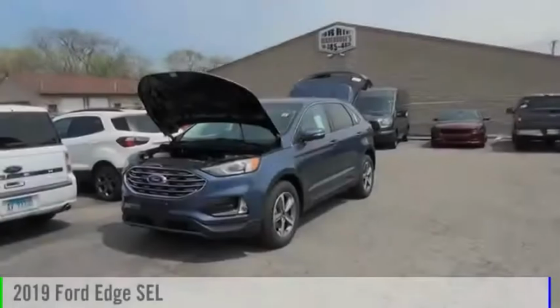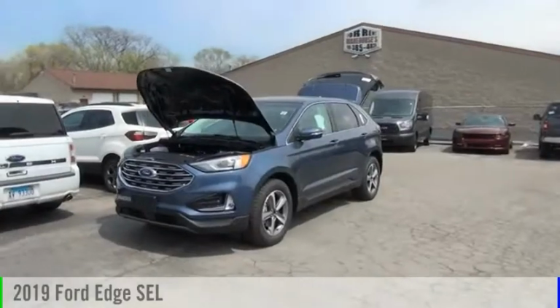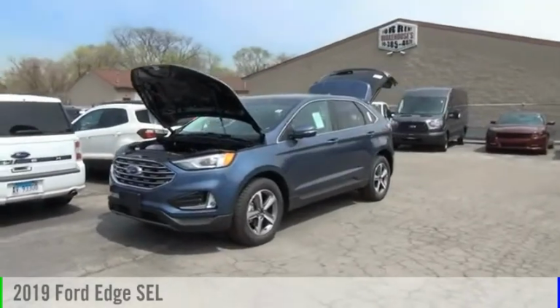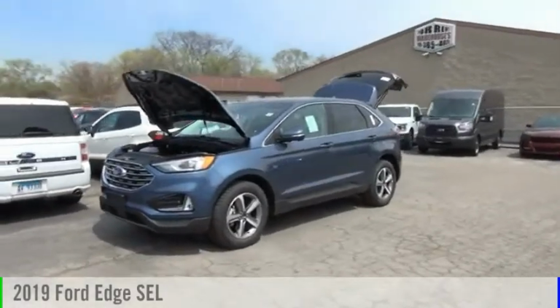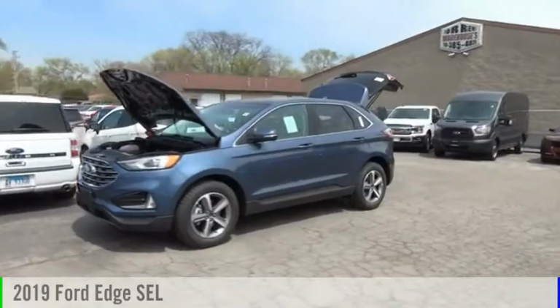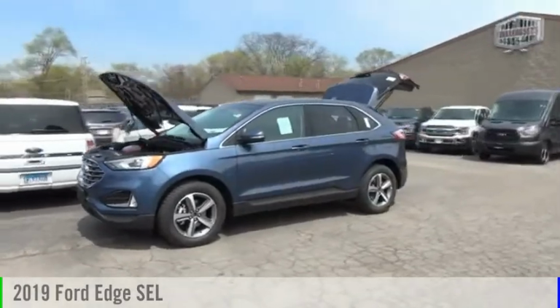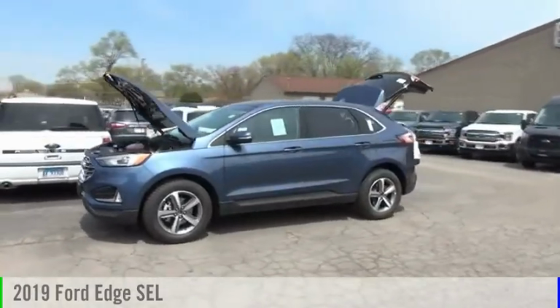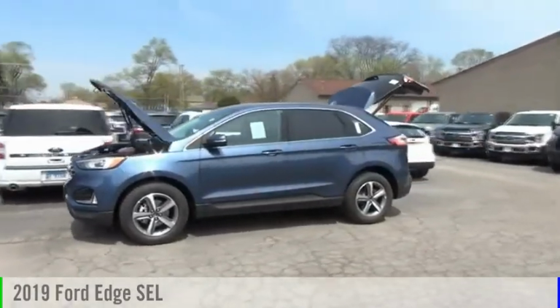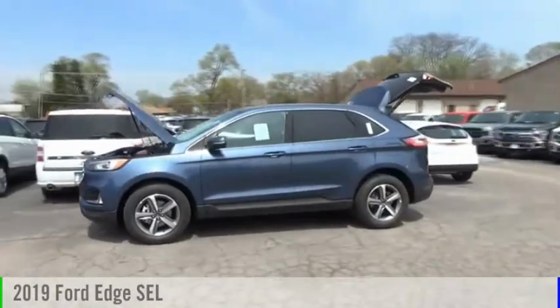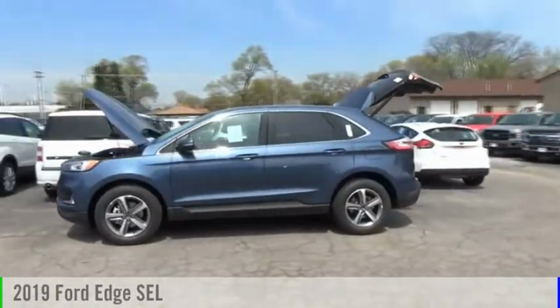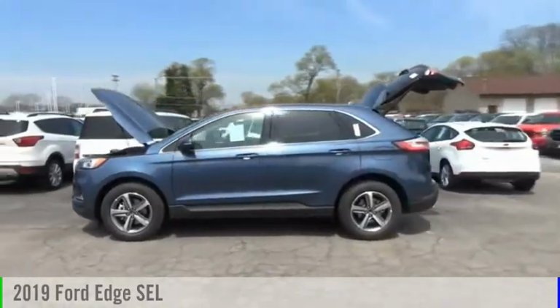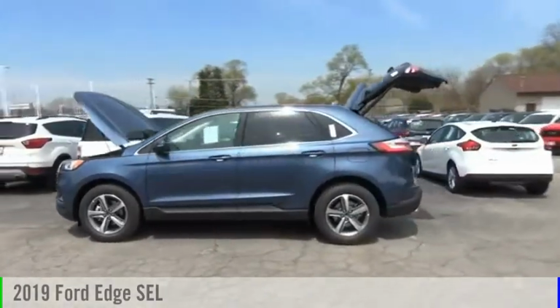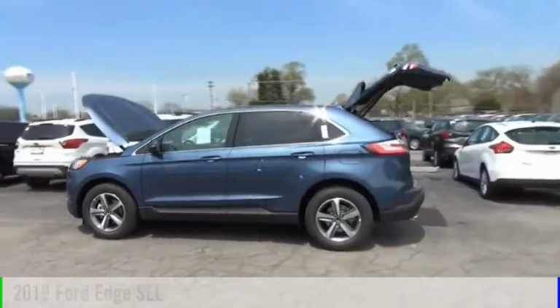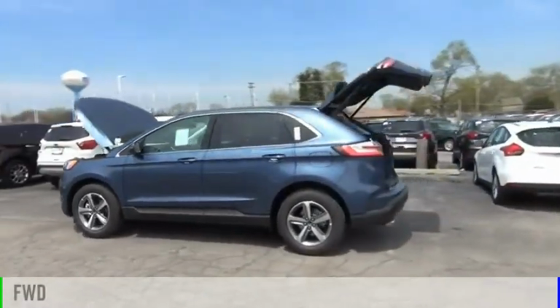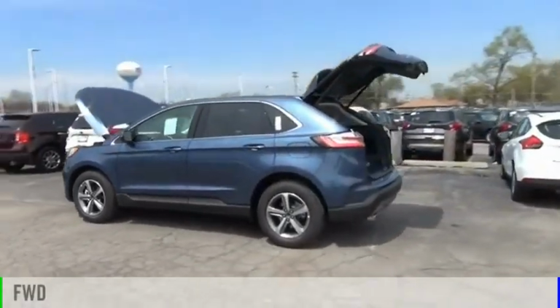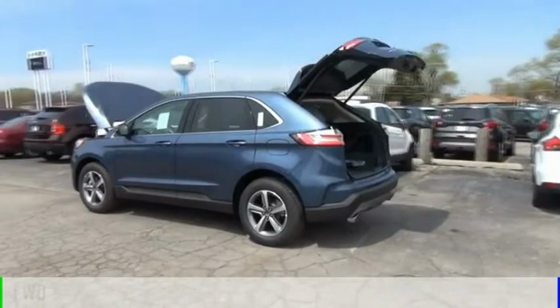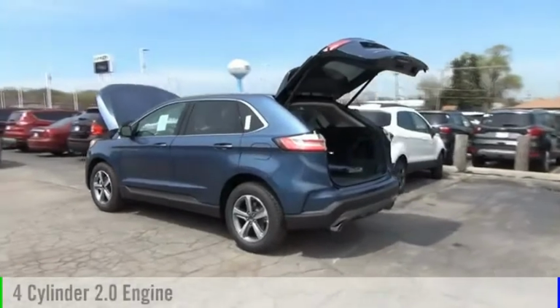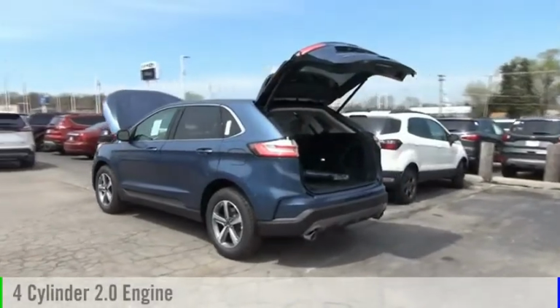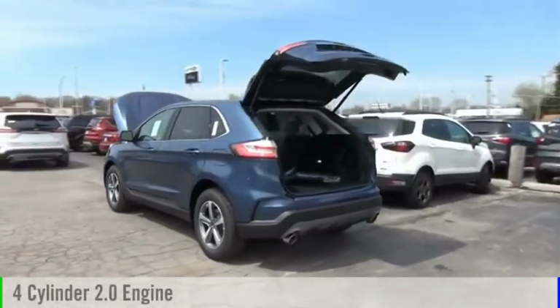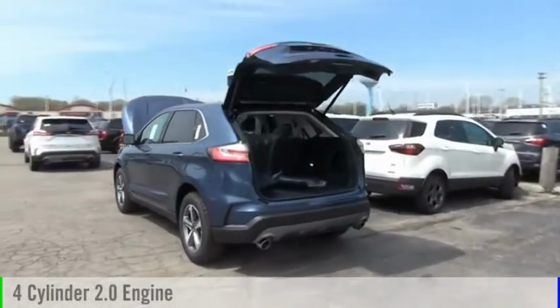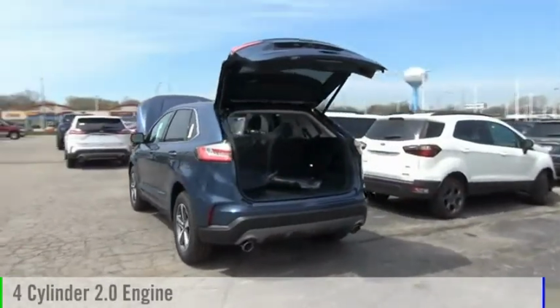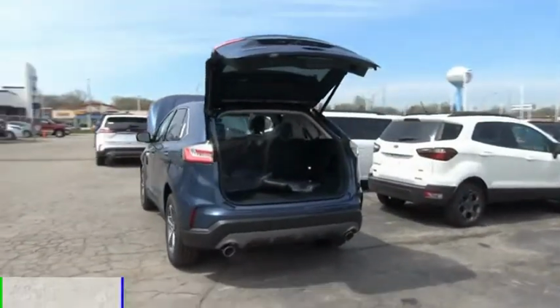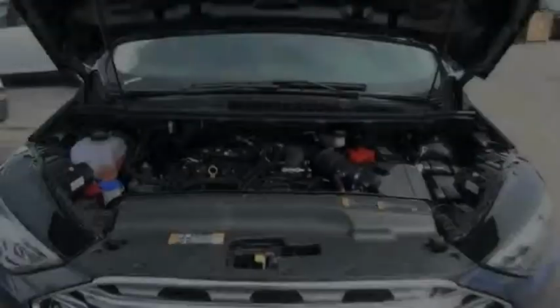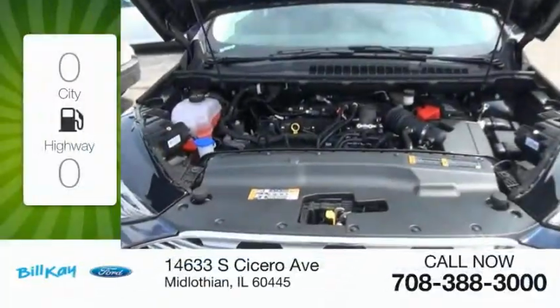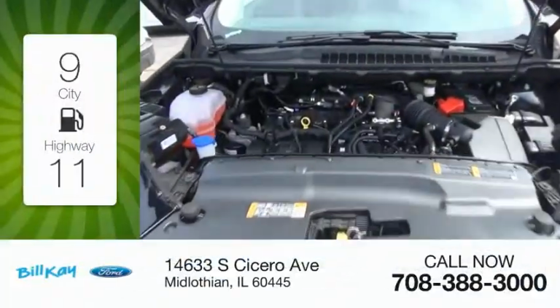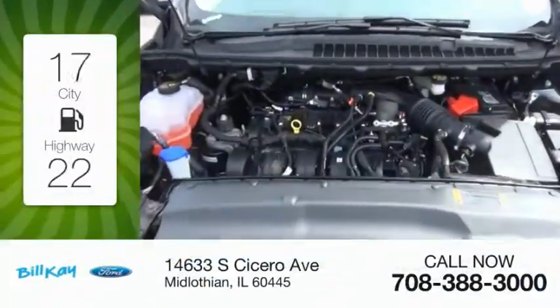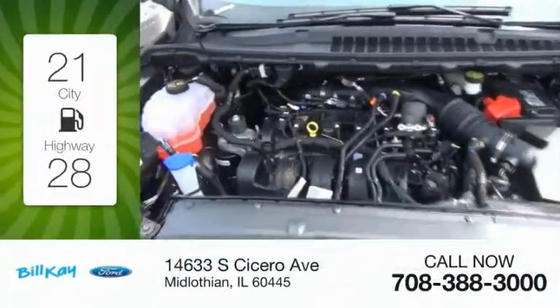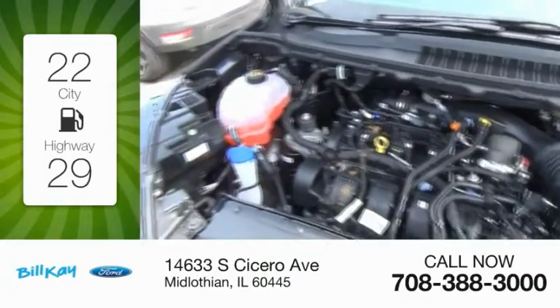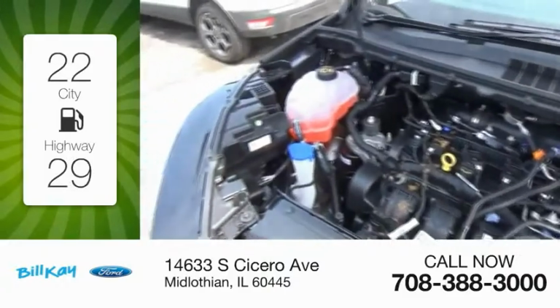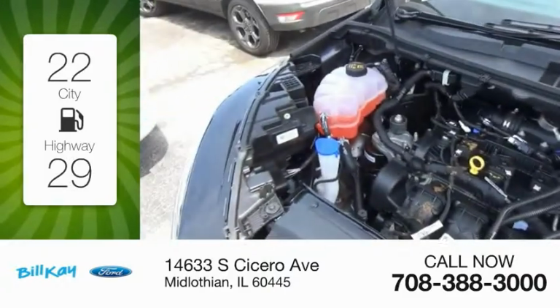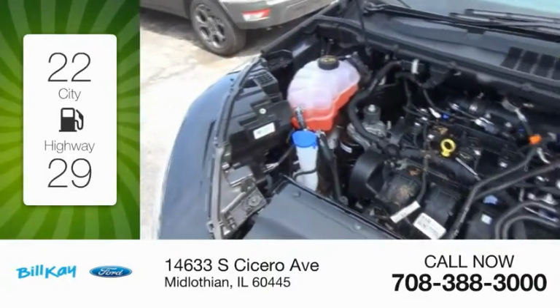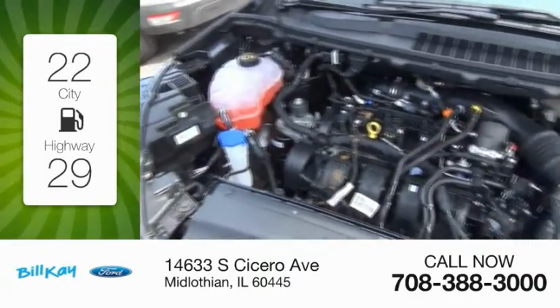Stop by and take a look at the 2019 Edge. This vehicle is powered by a front-wheel drive, four-cylinder, 2.0-liter engine. Great fuel efficiency saves you money by requiring fewer trips to the gas station.